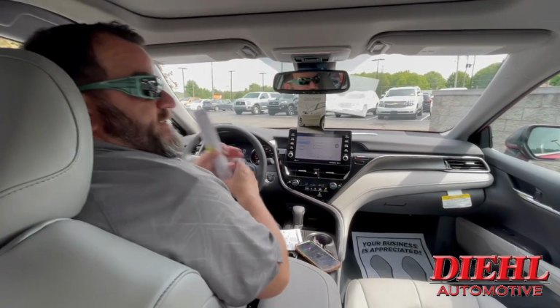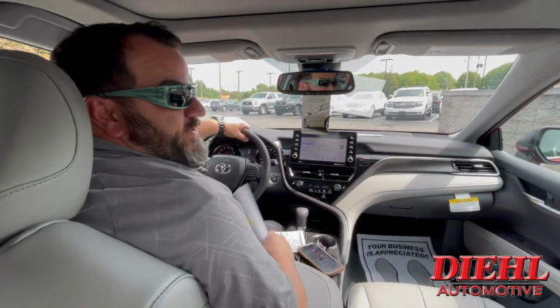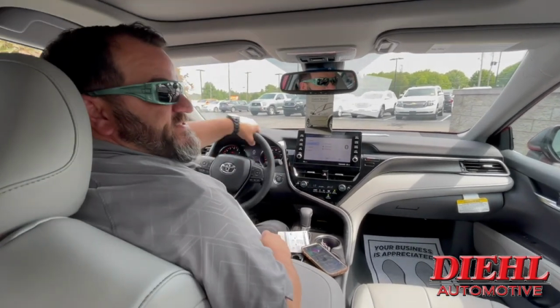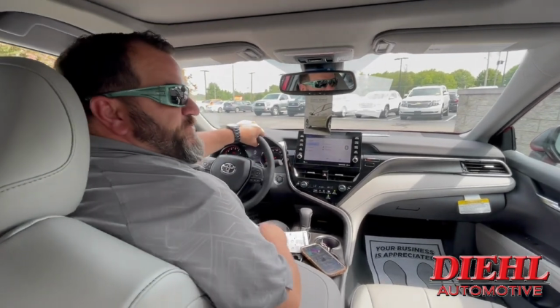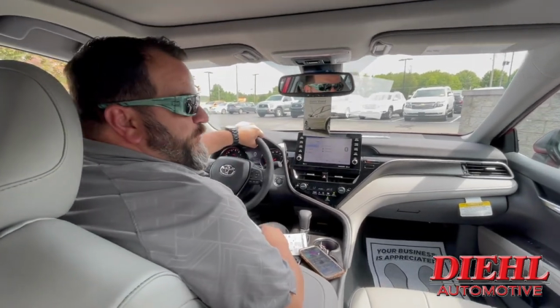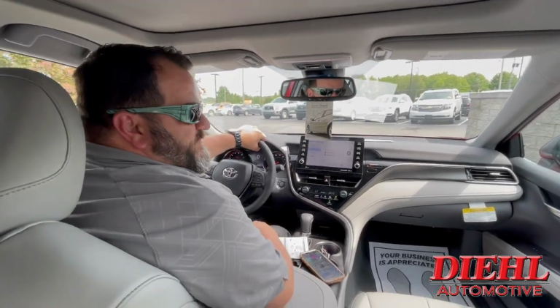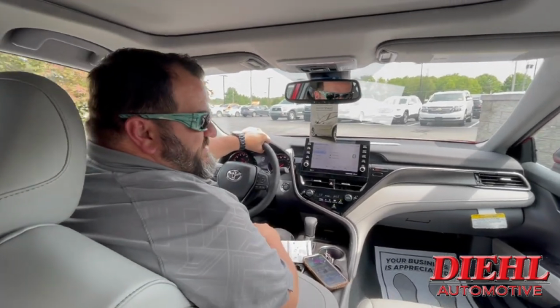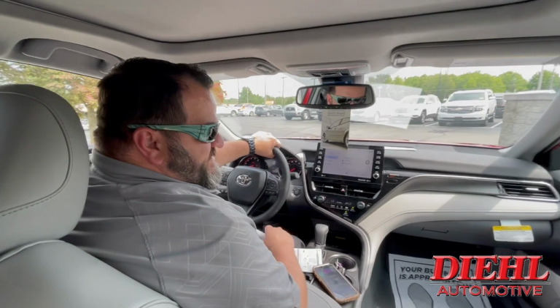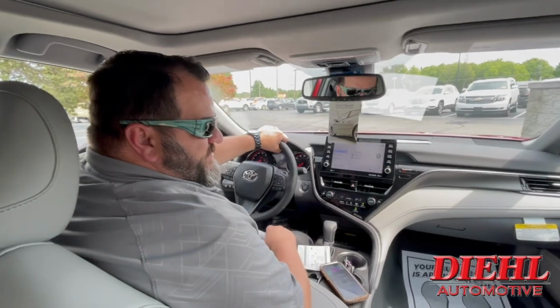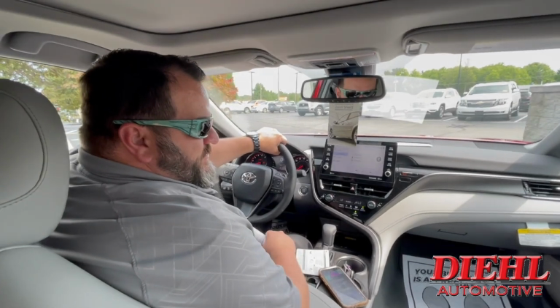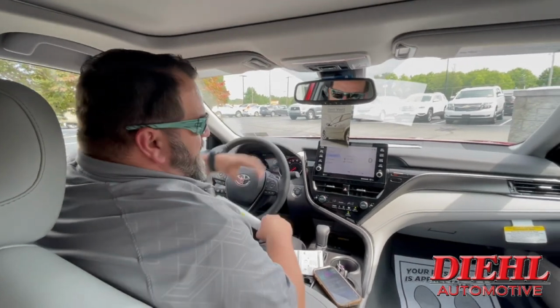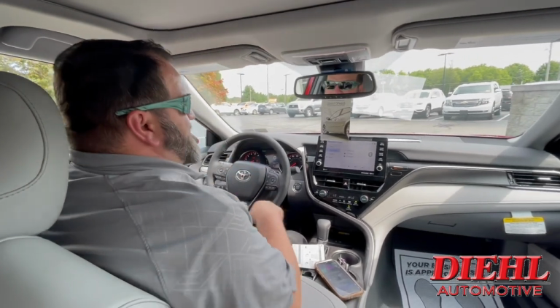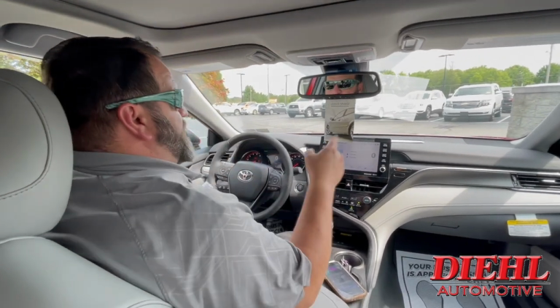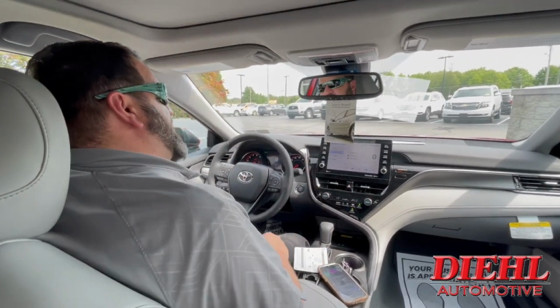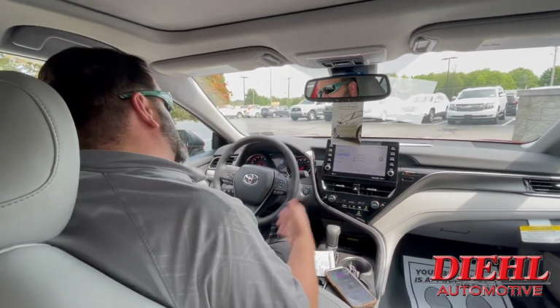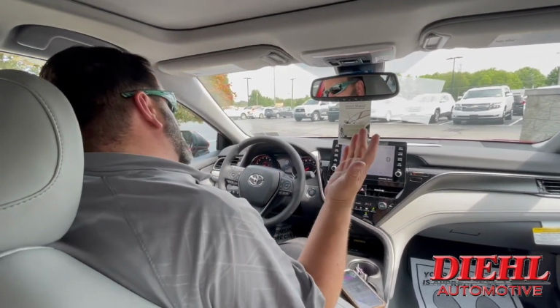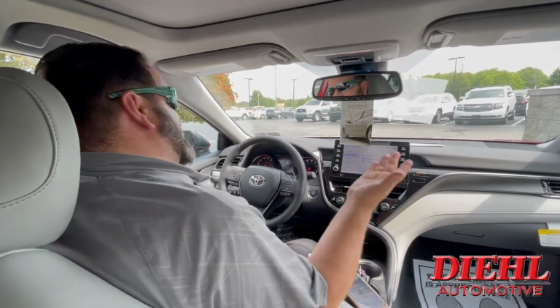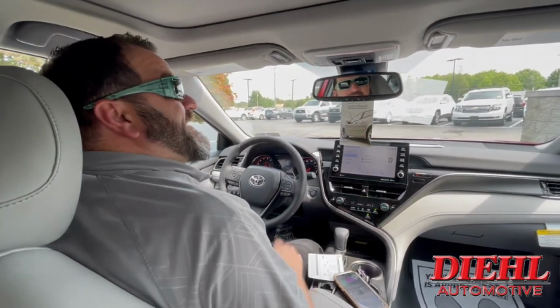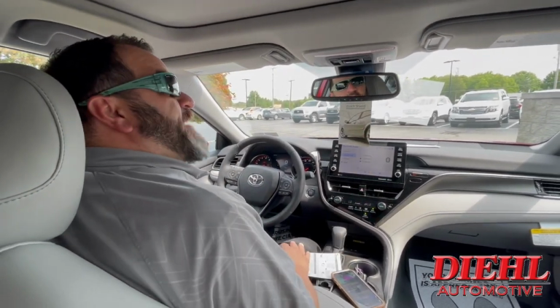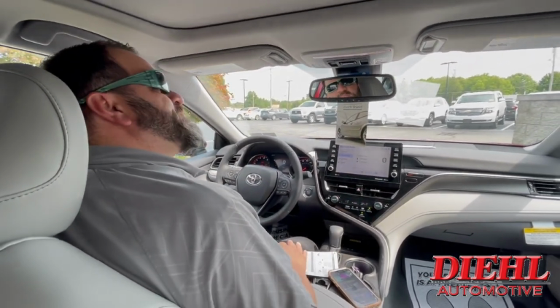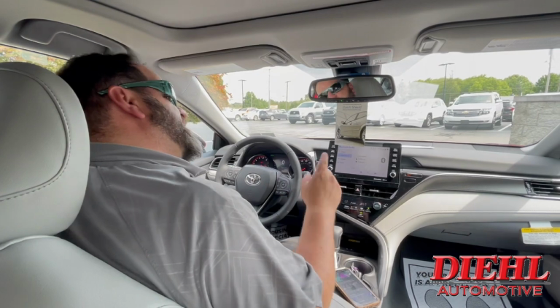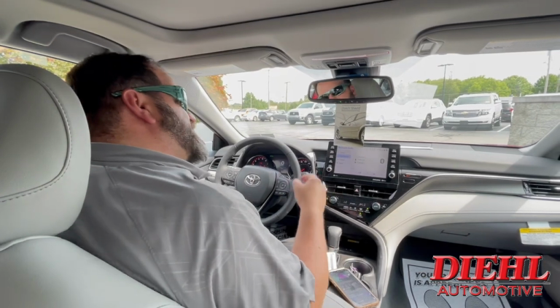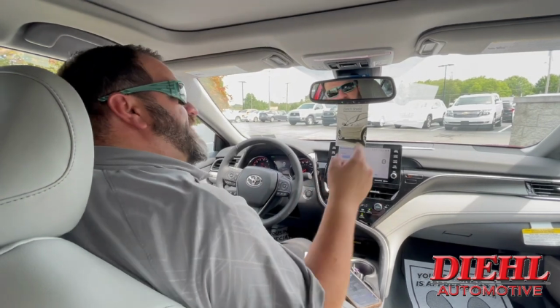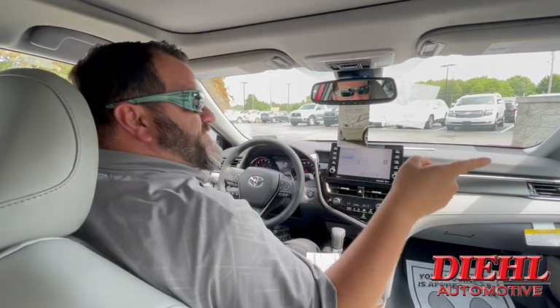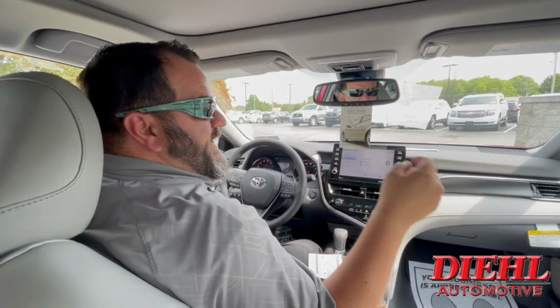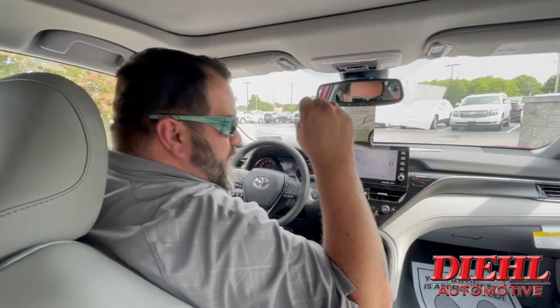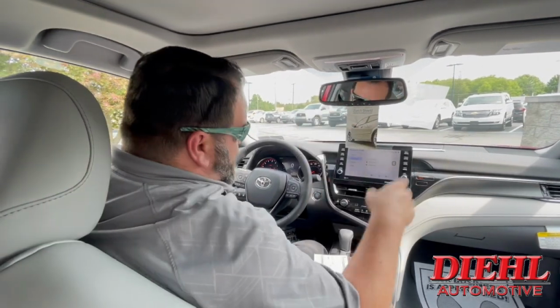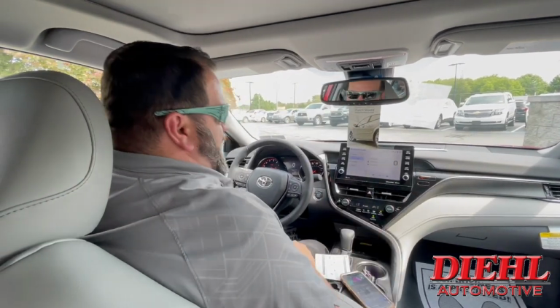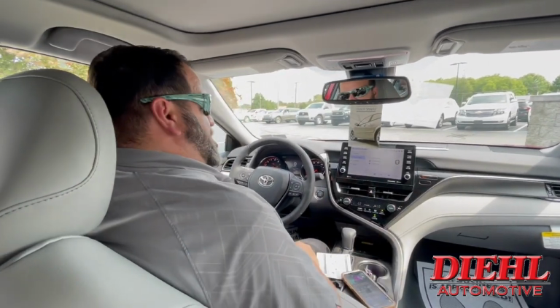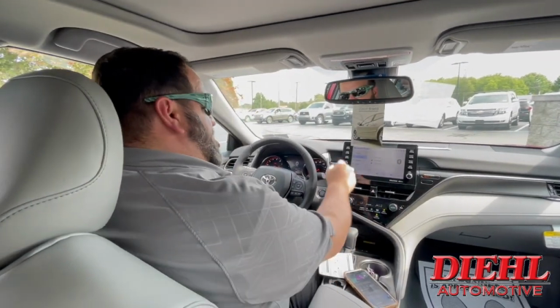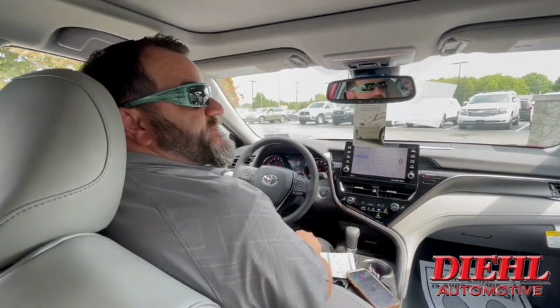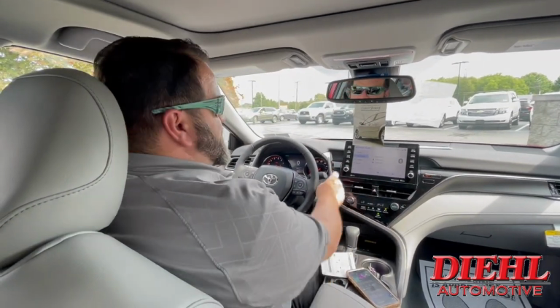Call me at 724-347-7702, extension 1292, and let's make this Camry disappear — this weekend, next weekend, or as soon as possible. Talk to you soon!